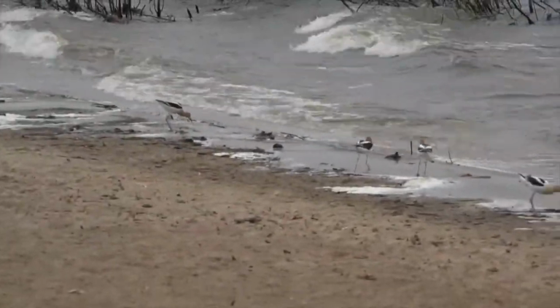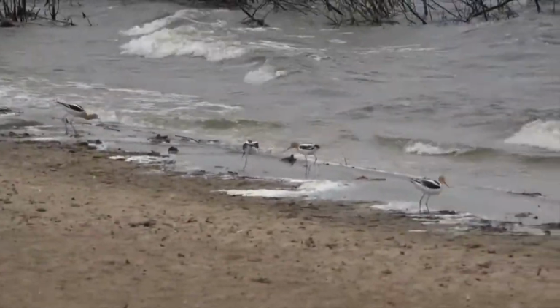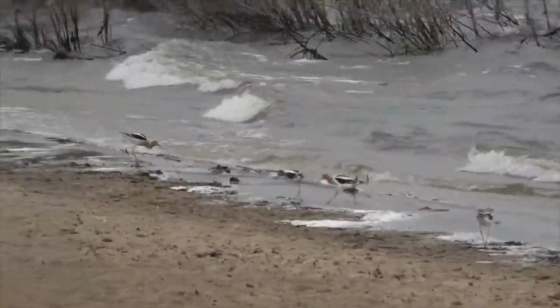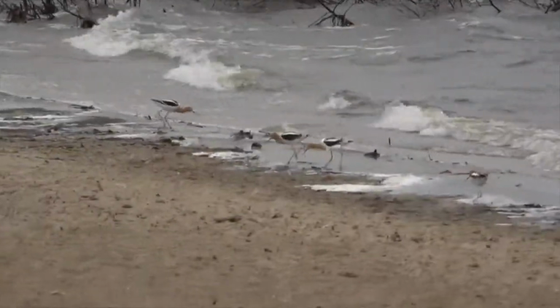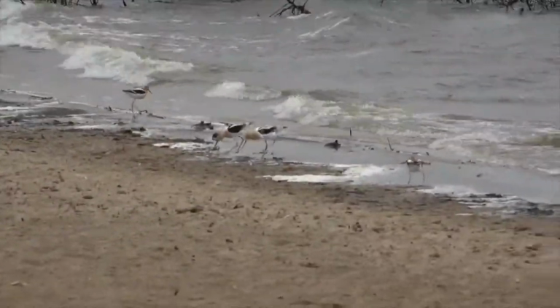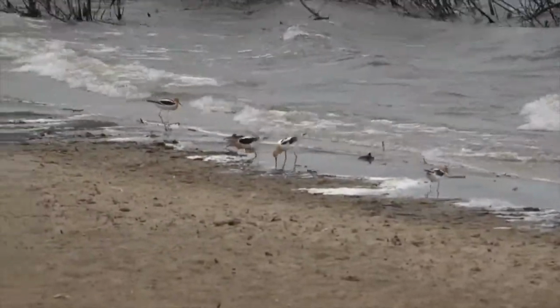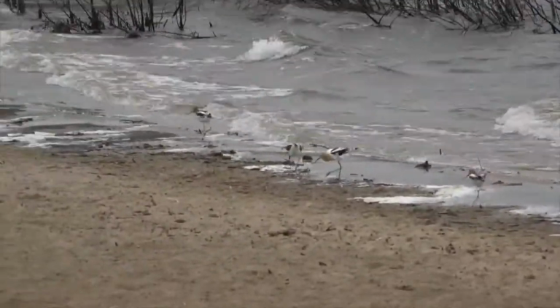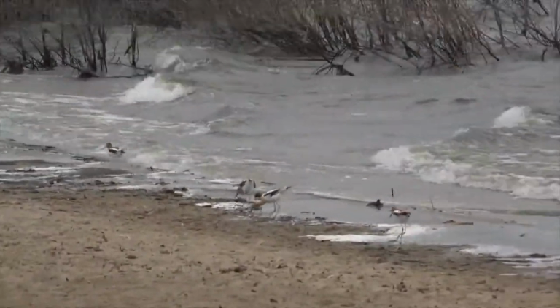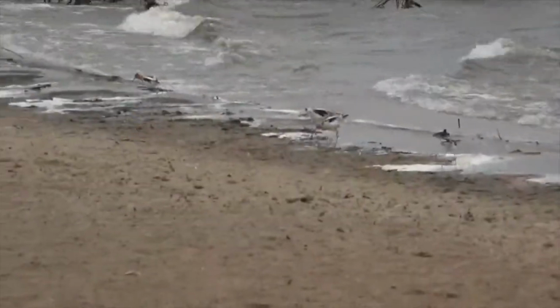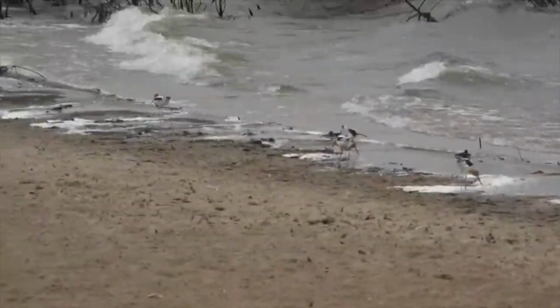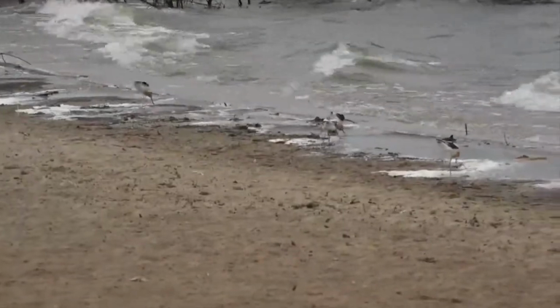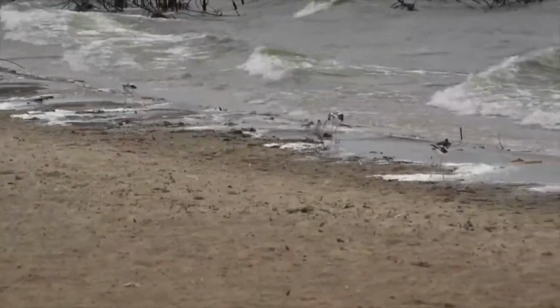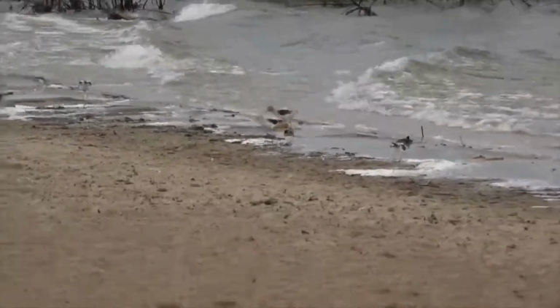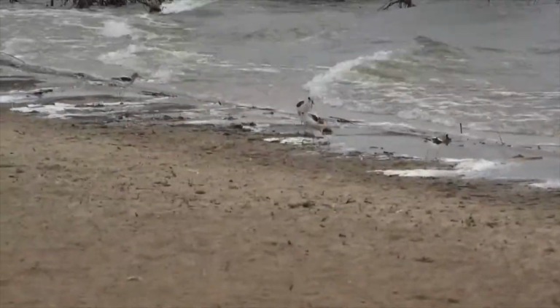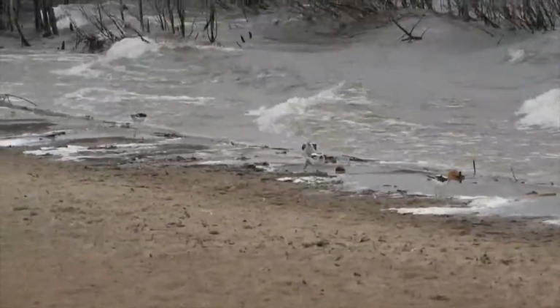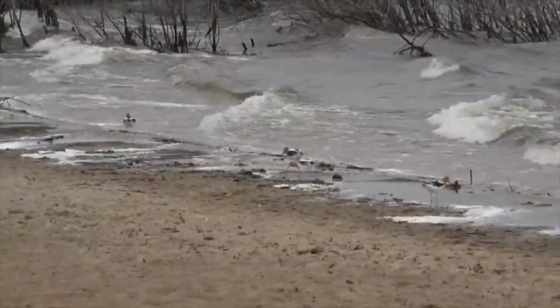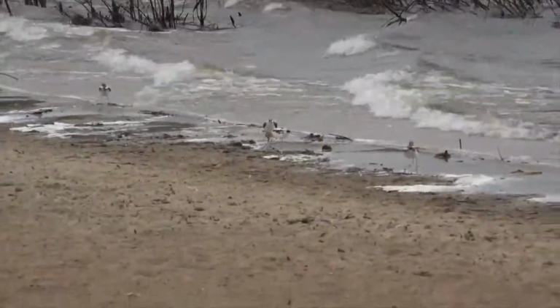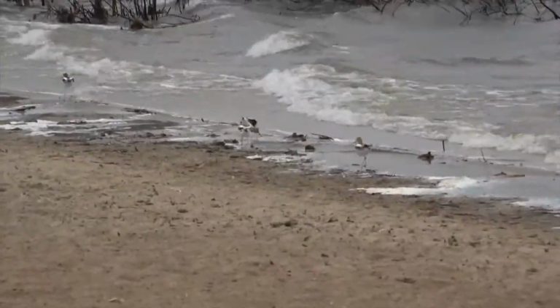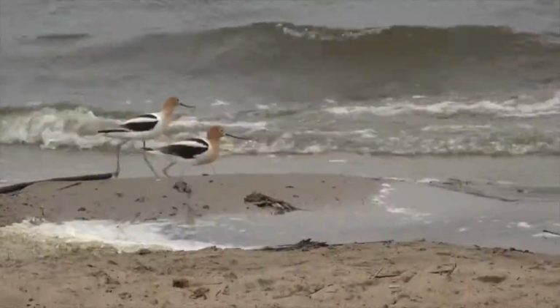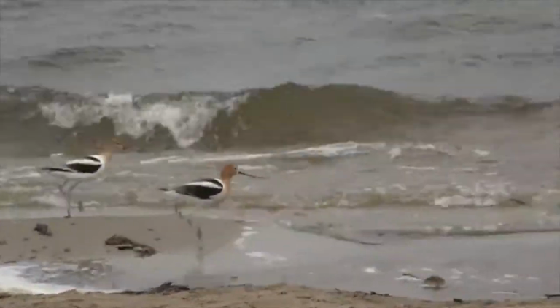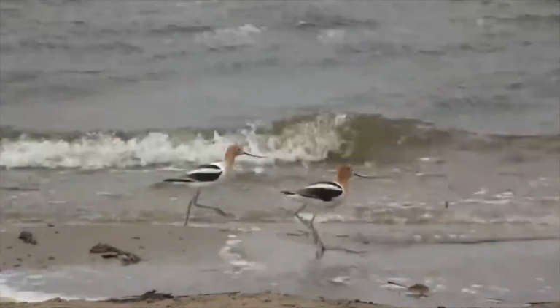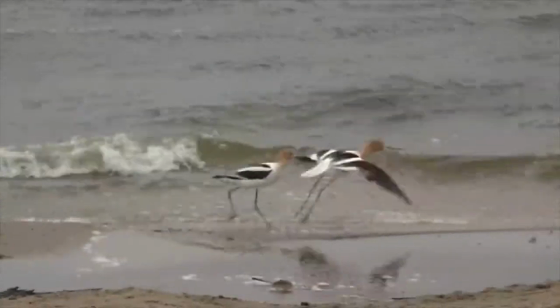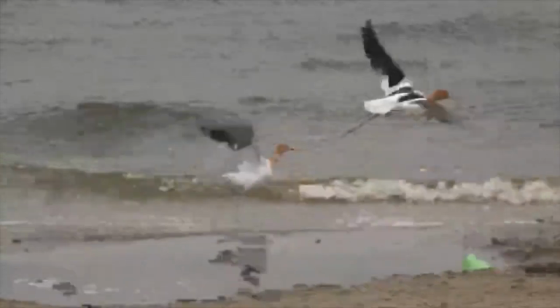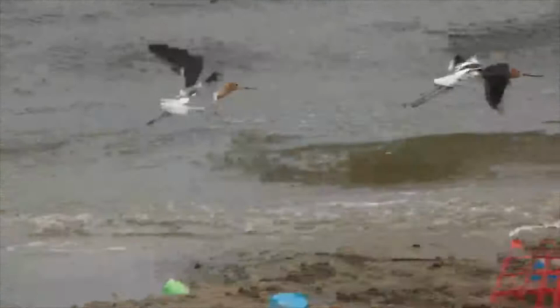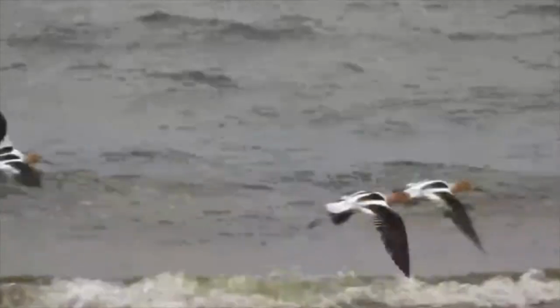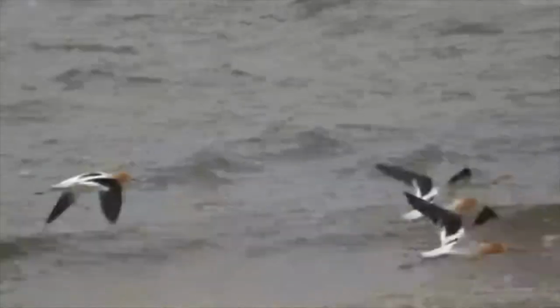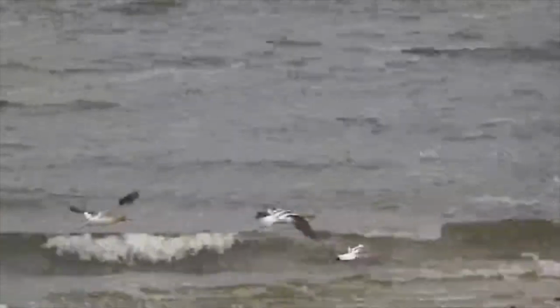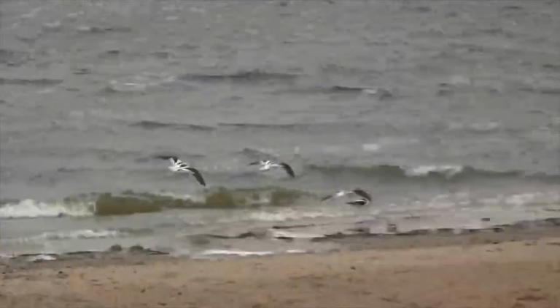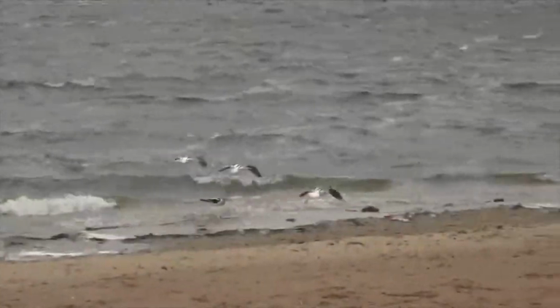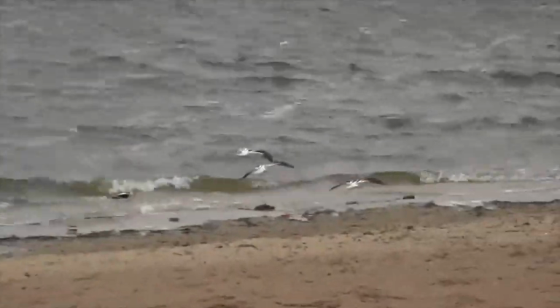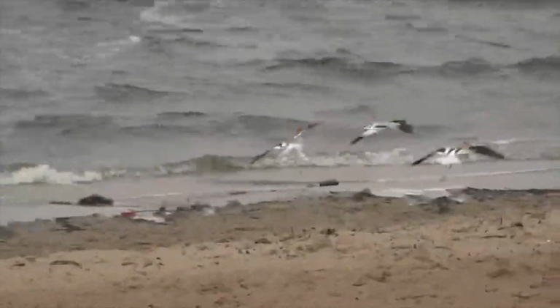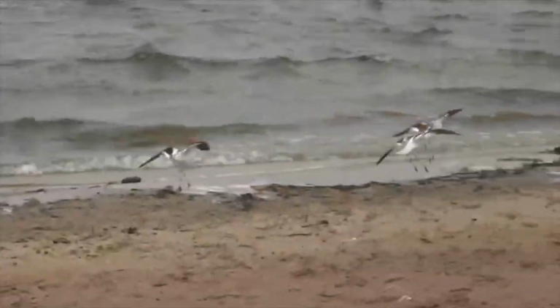But while they are not defending nests from predators, they will be feeding, which they do by running into ankle-deep water and whisking their long upturned bills from side to side to capture their invertebrate prey.